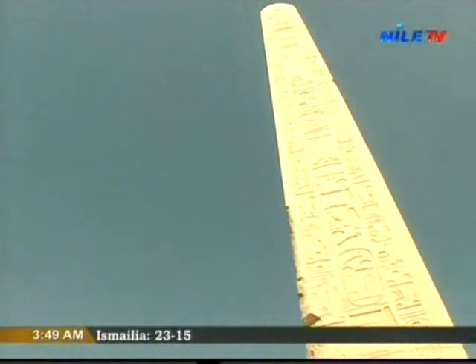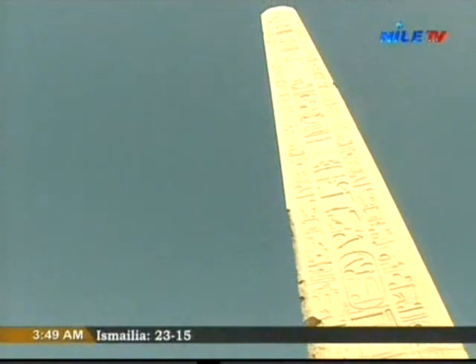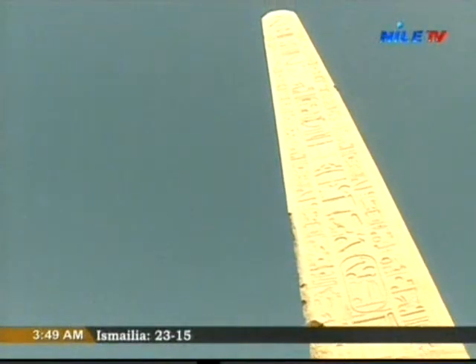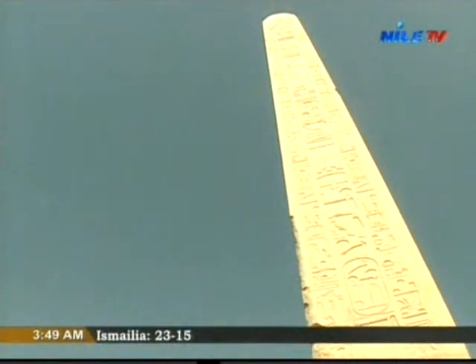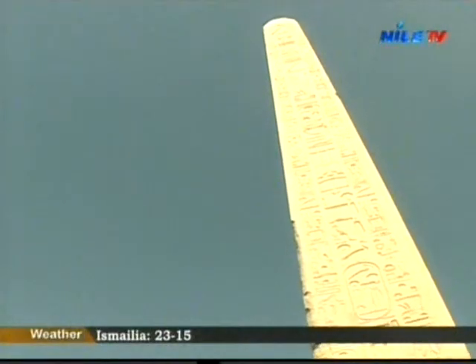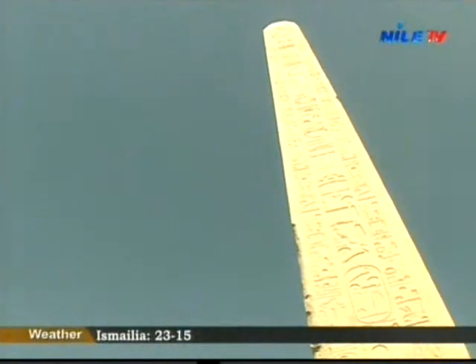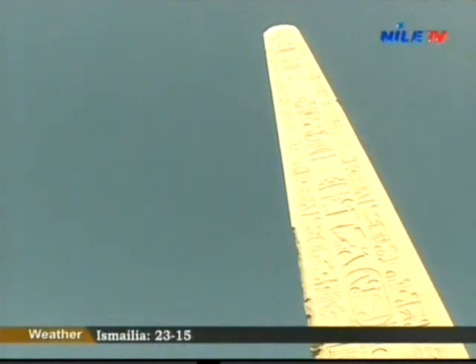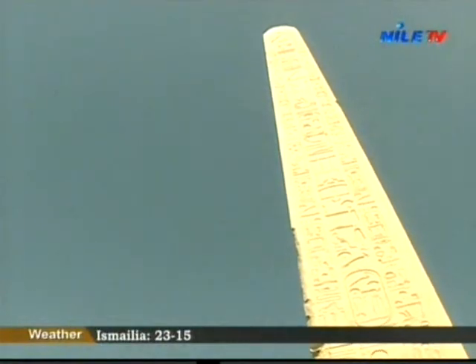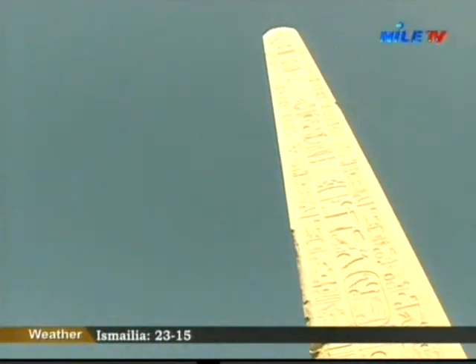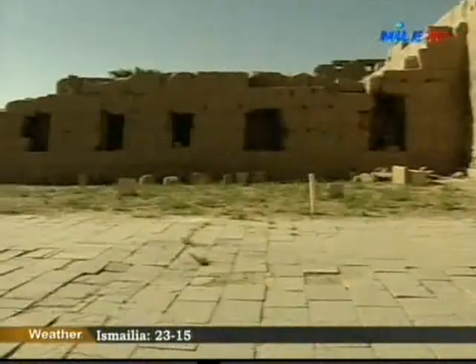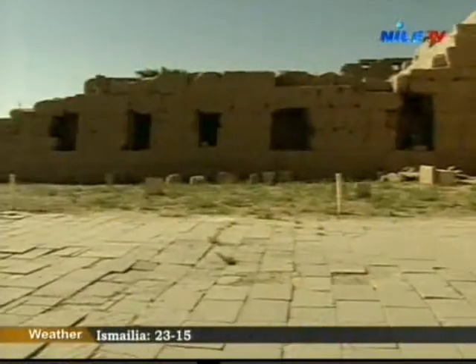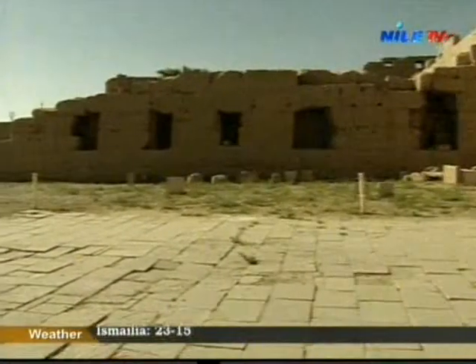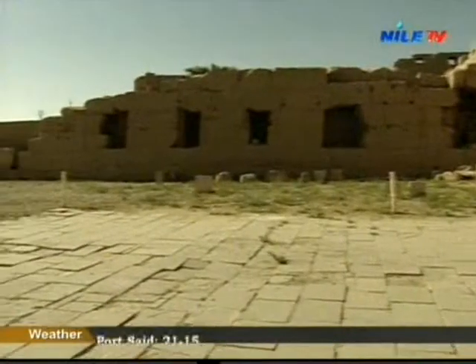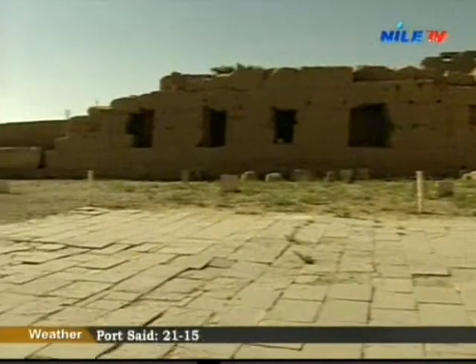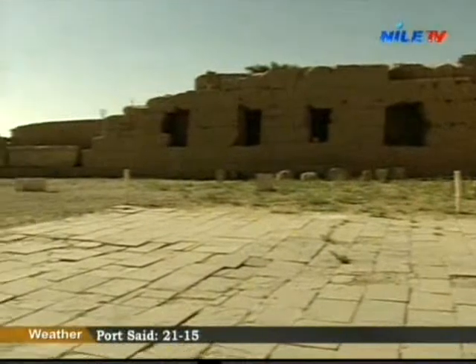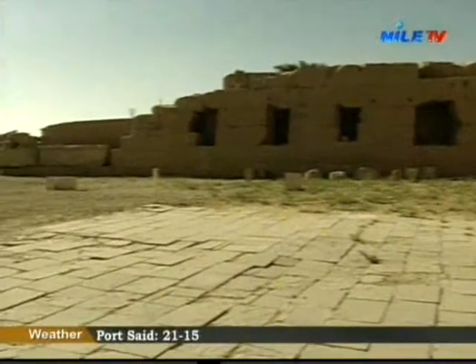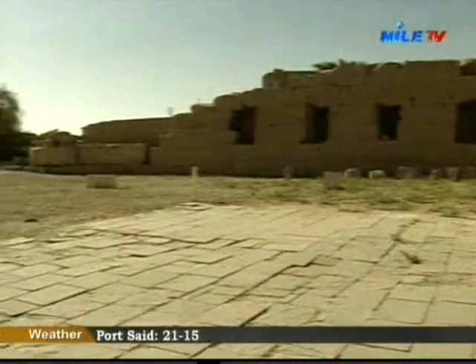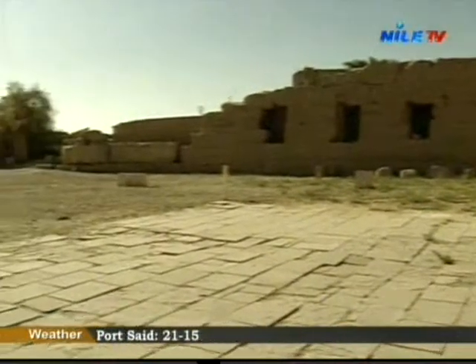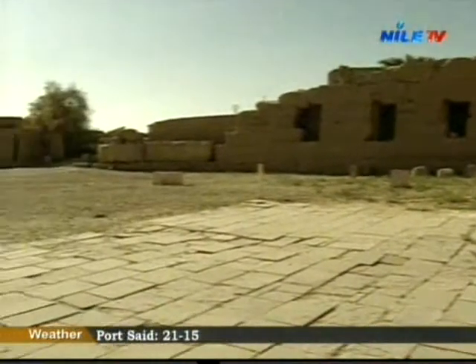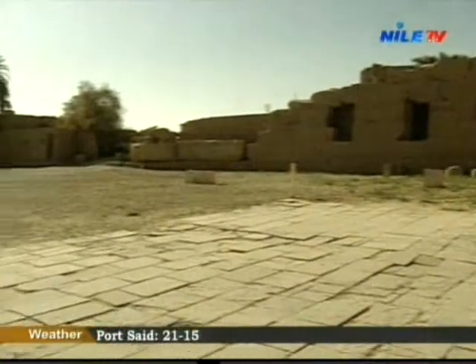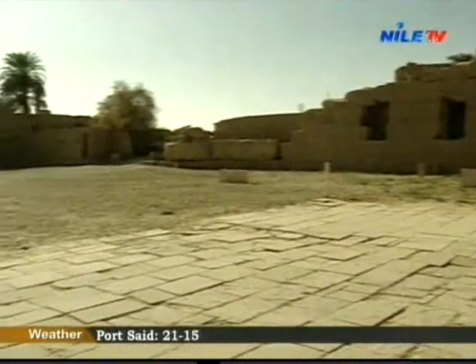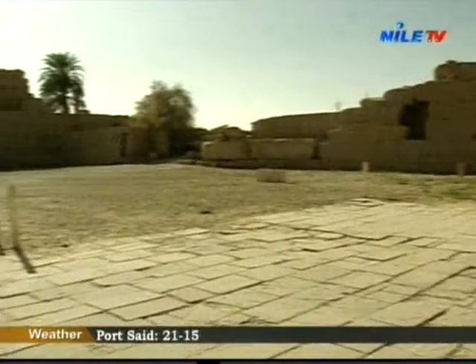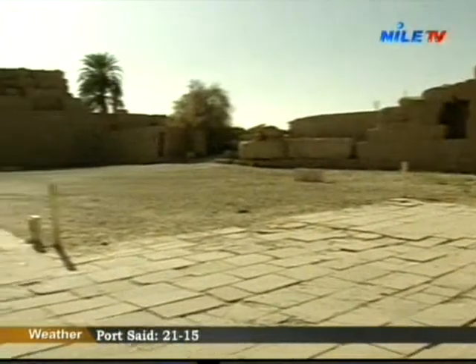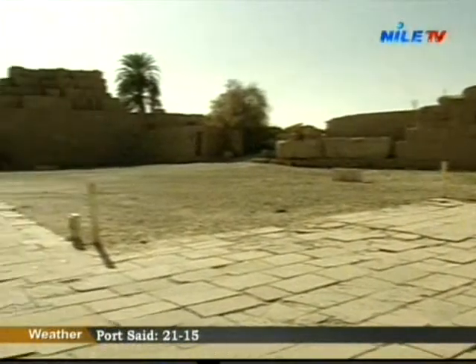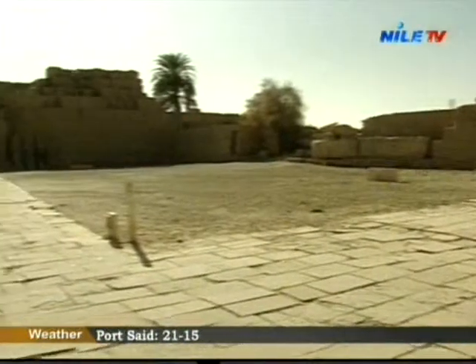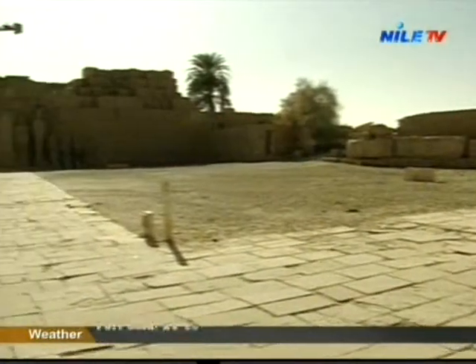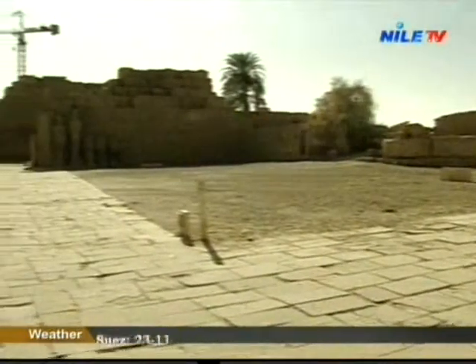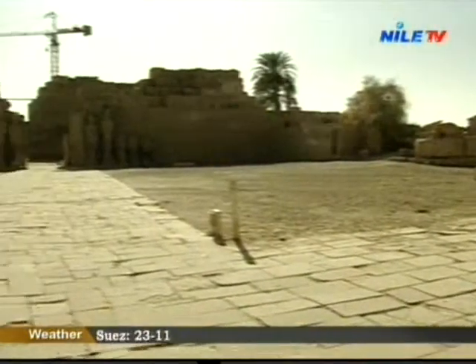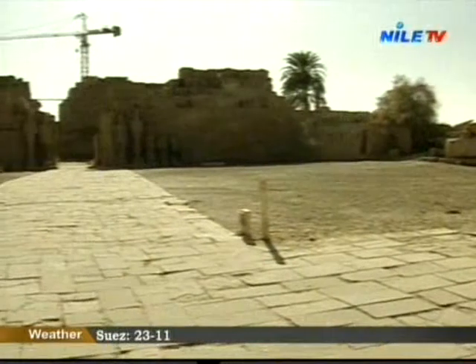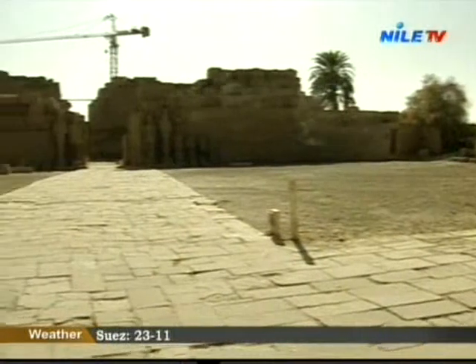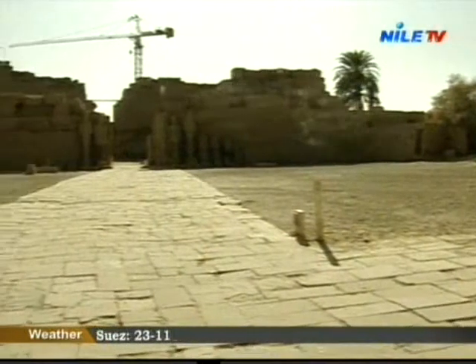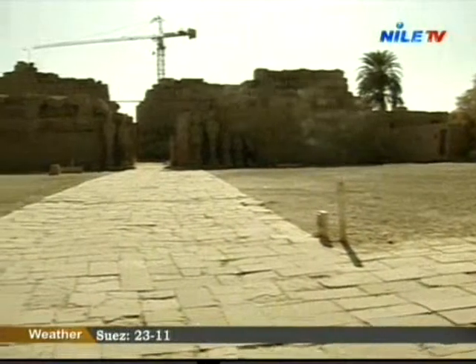The other pillar ends with the papyrus flower, symbol of the north. This is just a part of the marvelous collection of monuments in Karnak Temple.